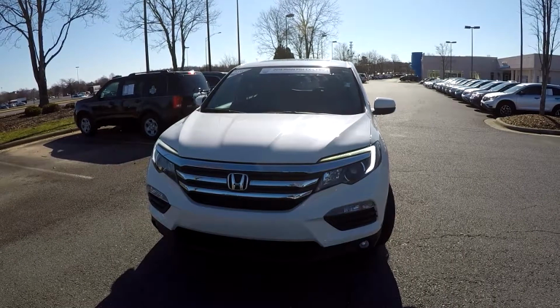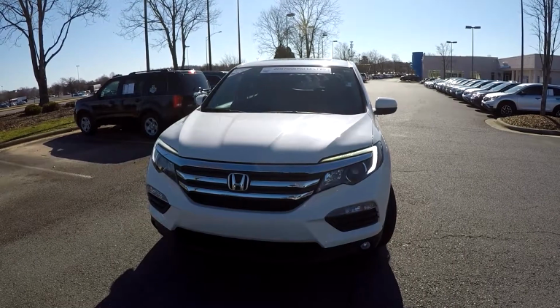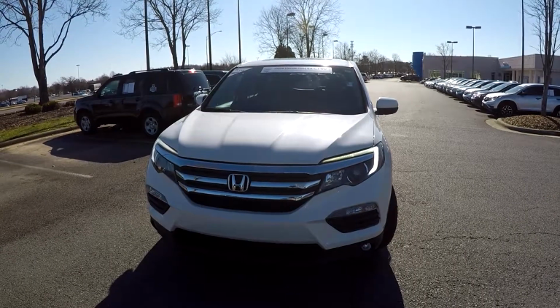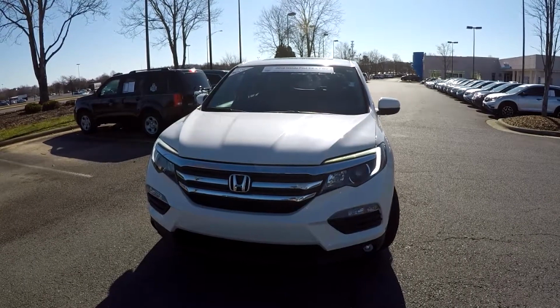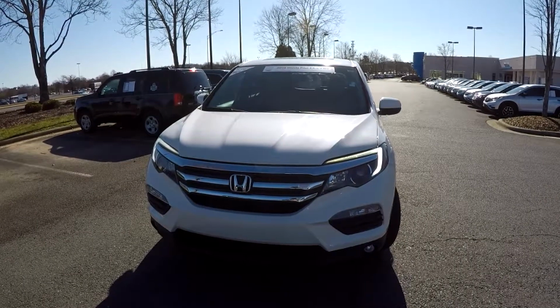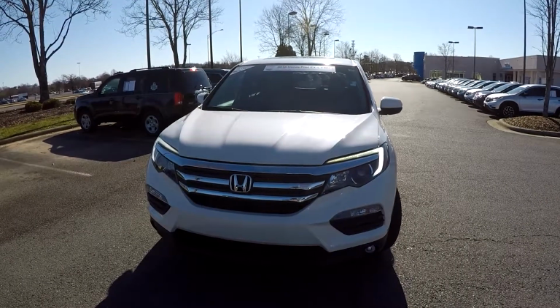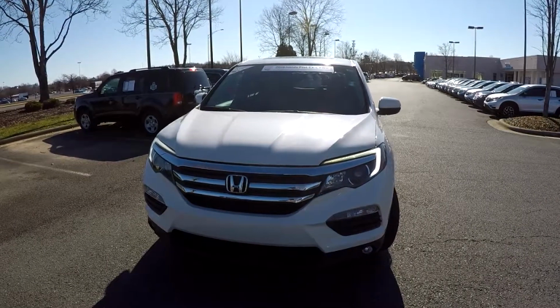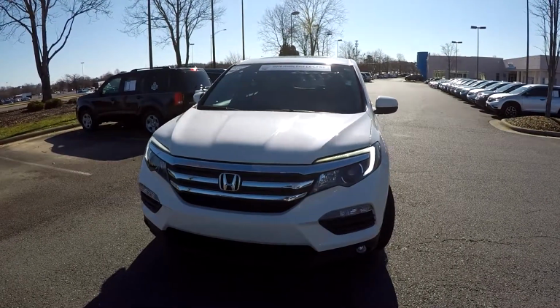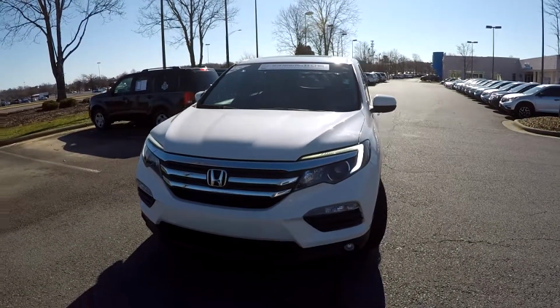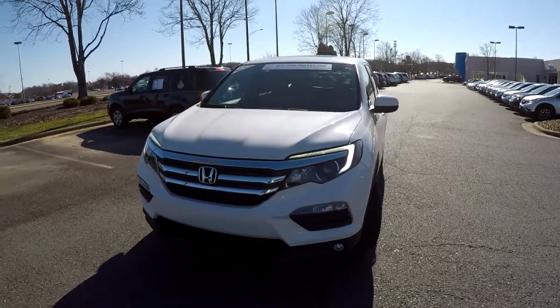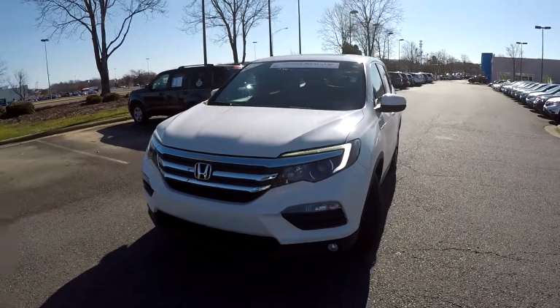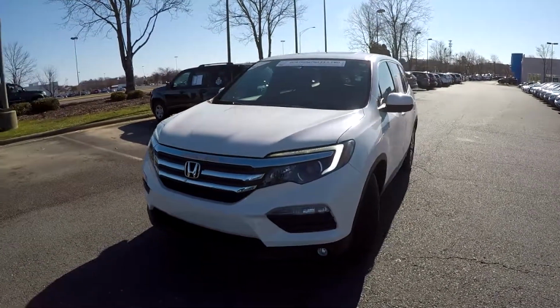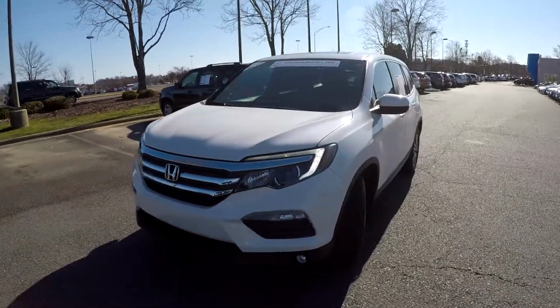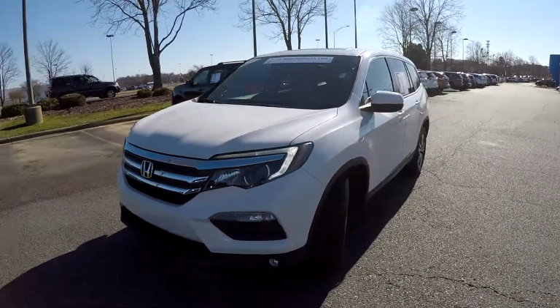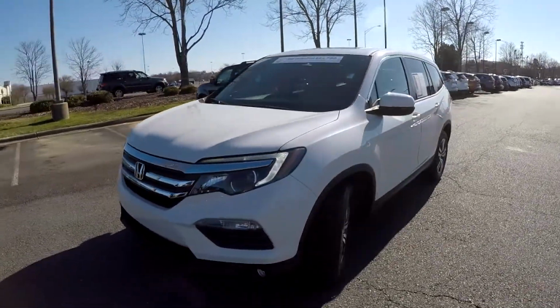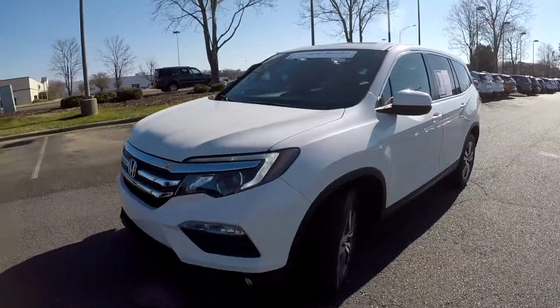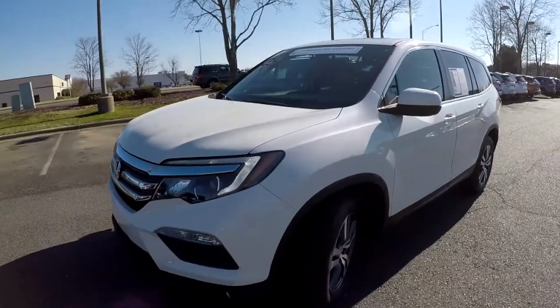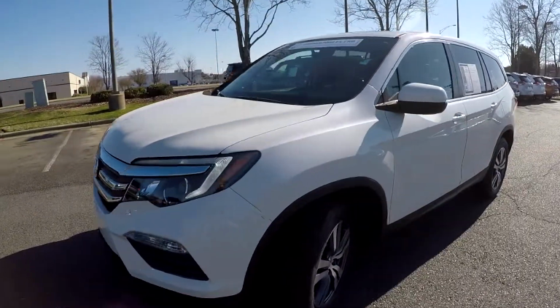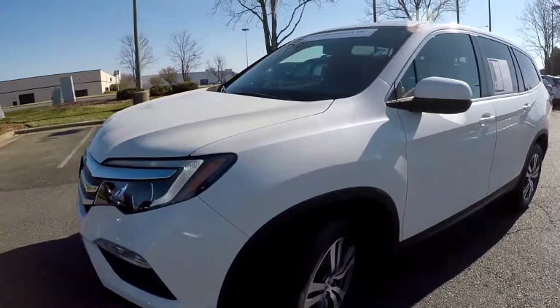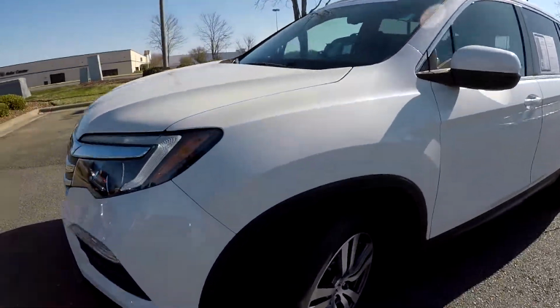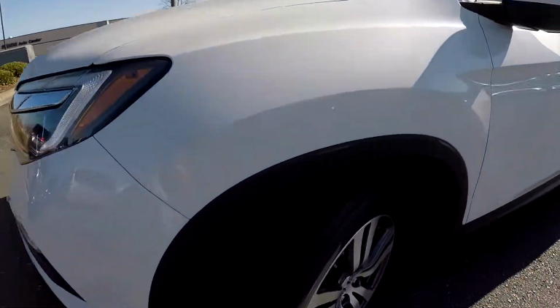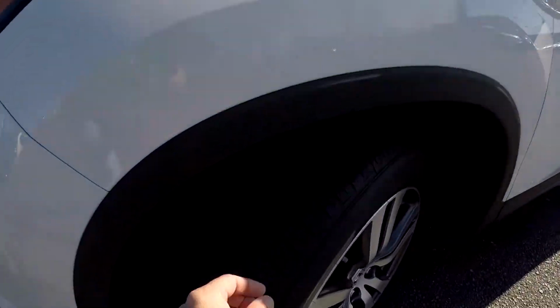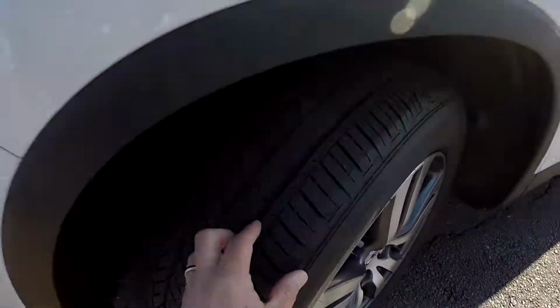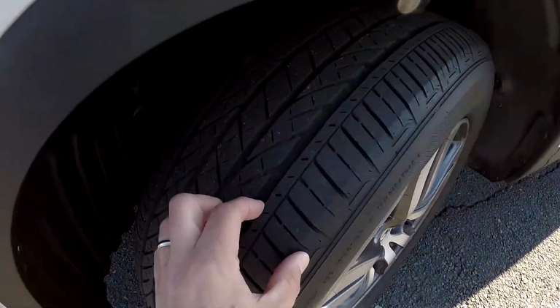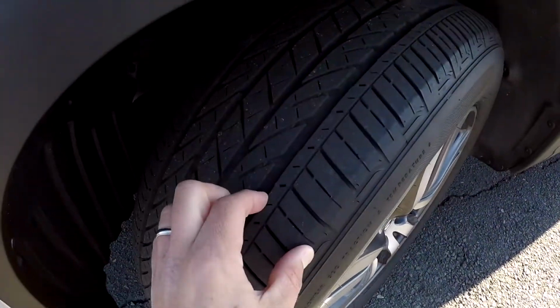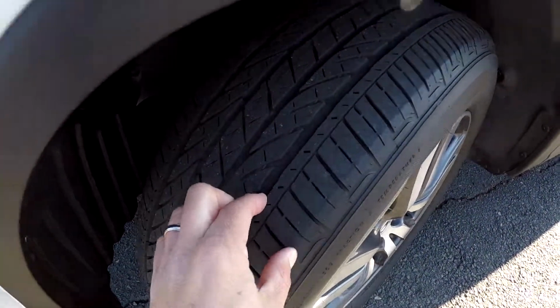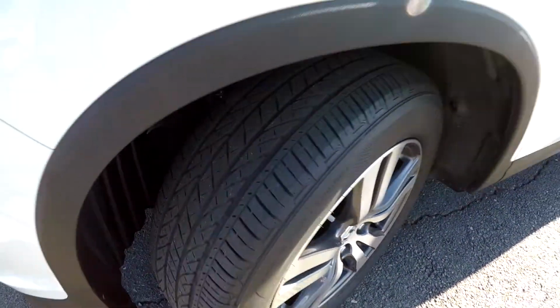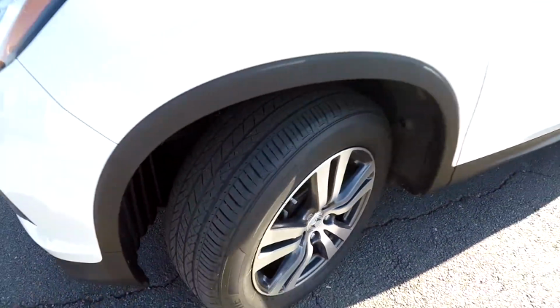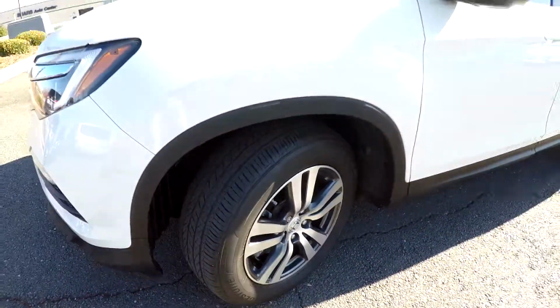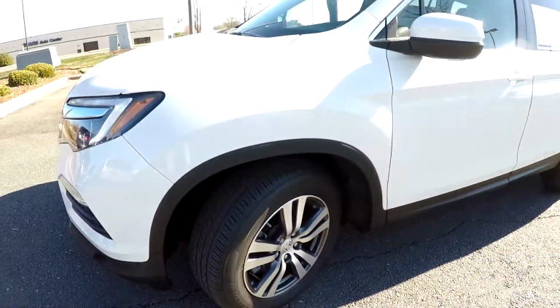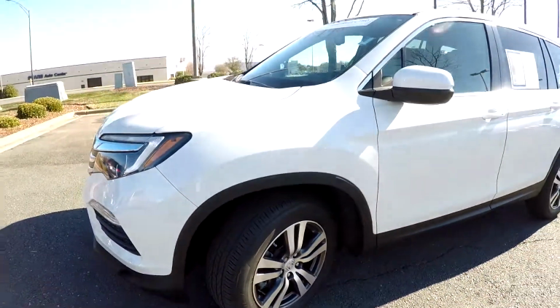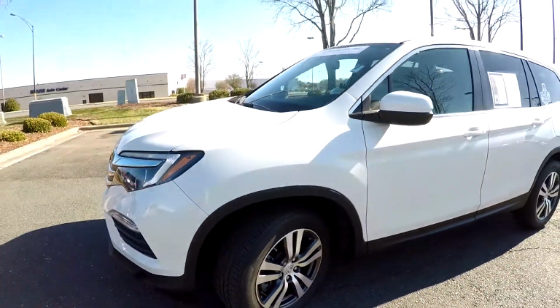Today we're at Honda Cars at Rock Hill doing a walk around on a 2016 Honda Pilot. We're going to start up front, checking our tires — nice alloy wheels.